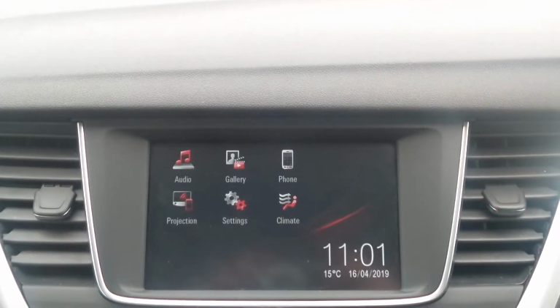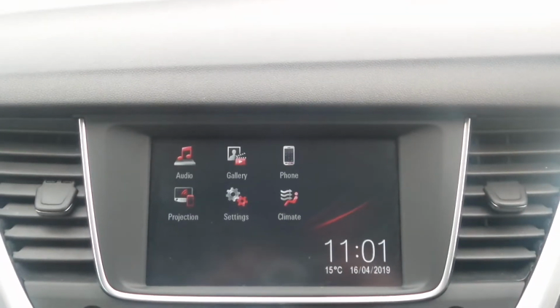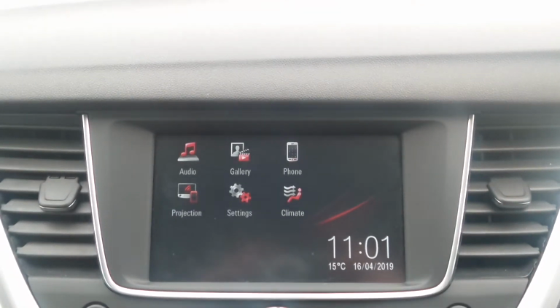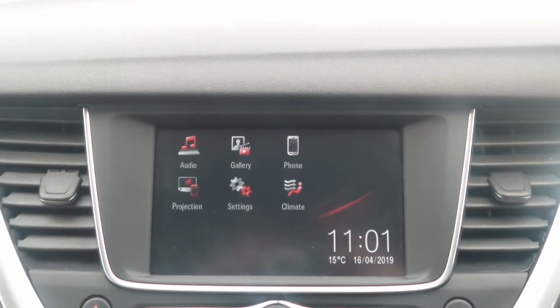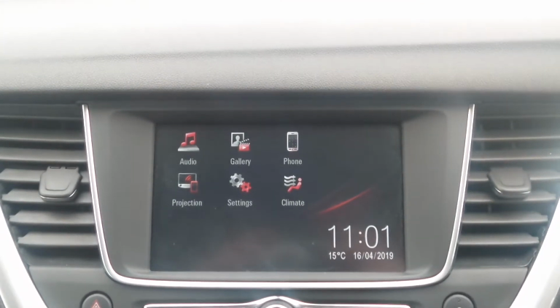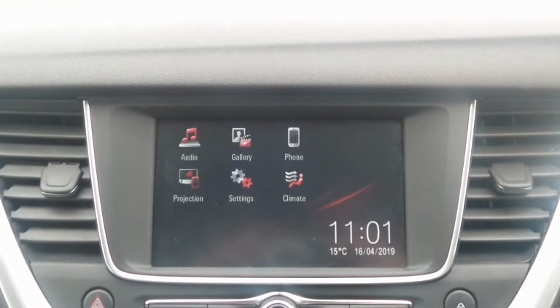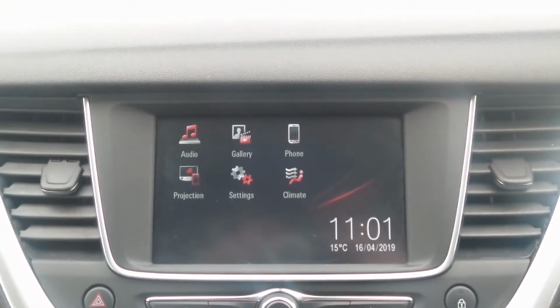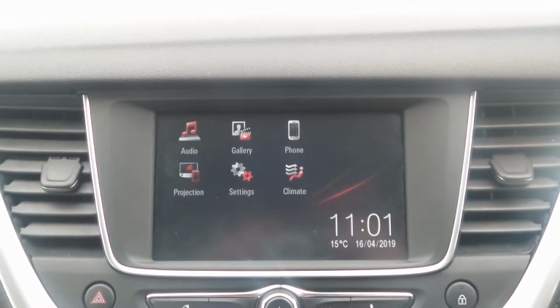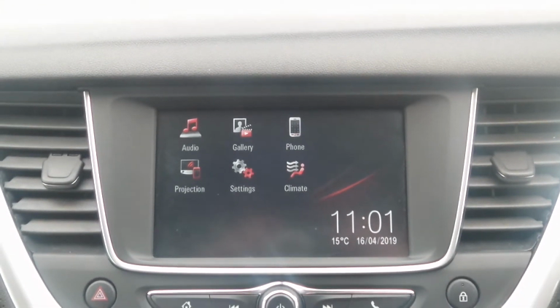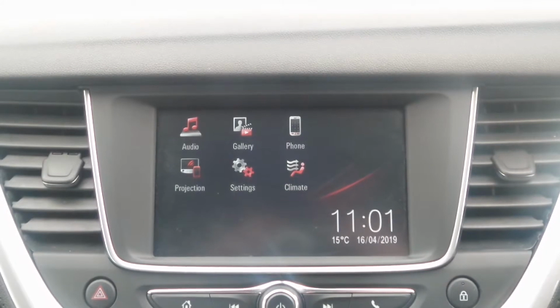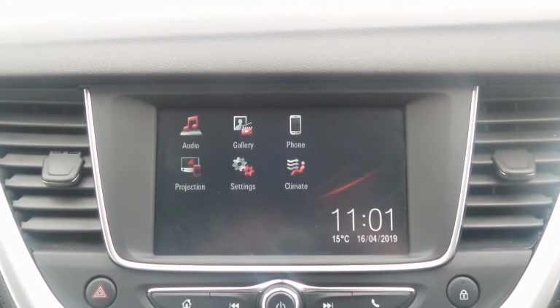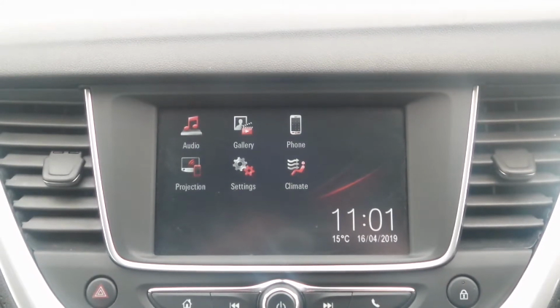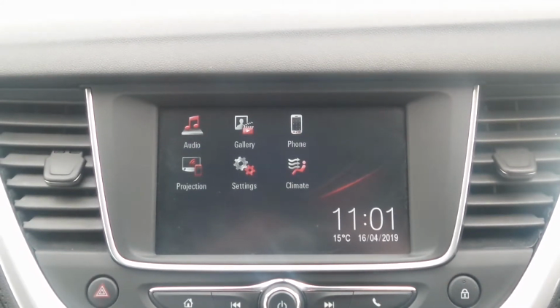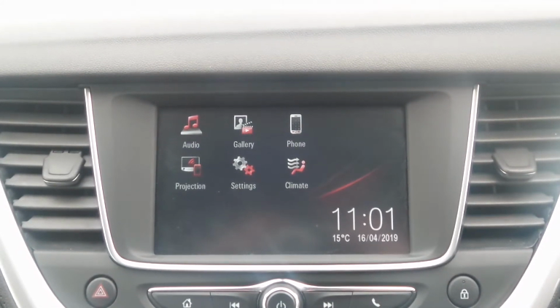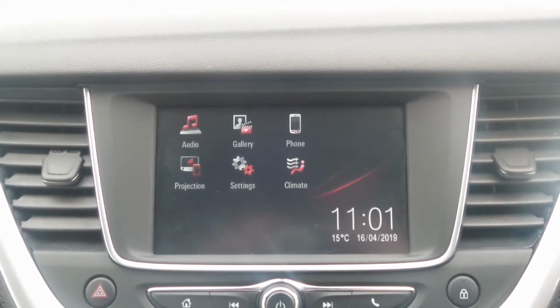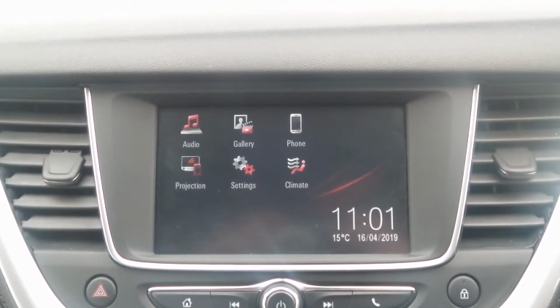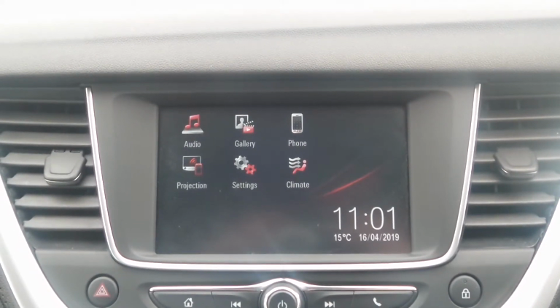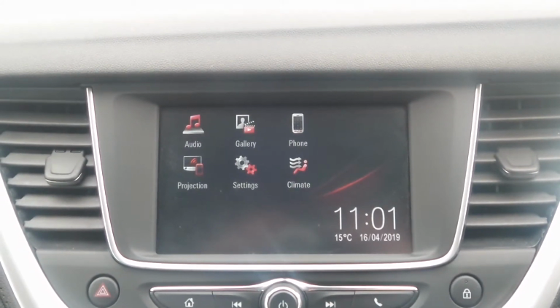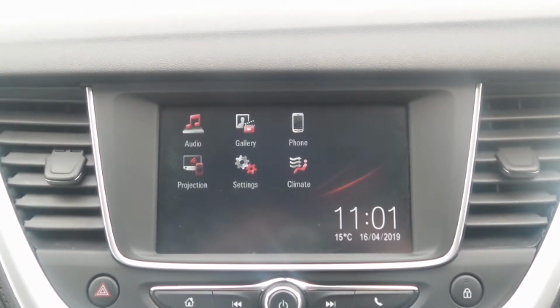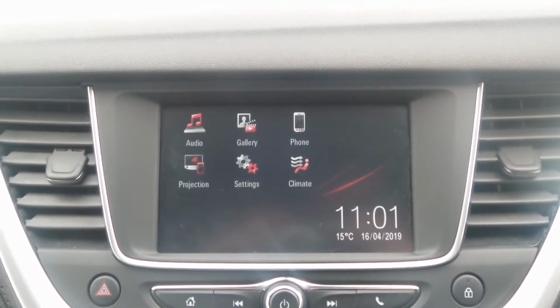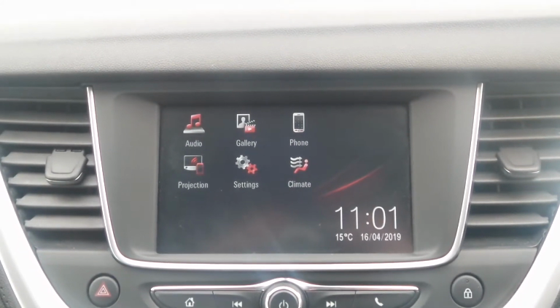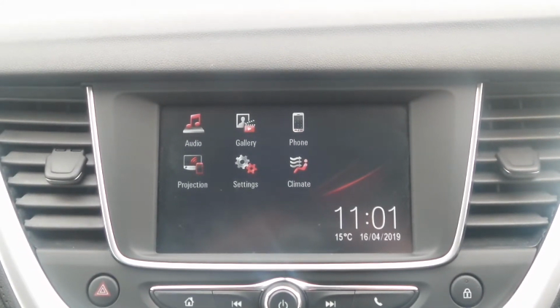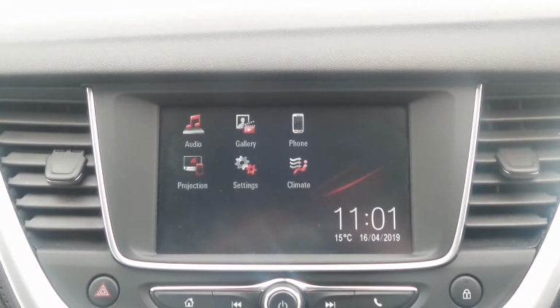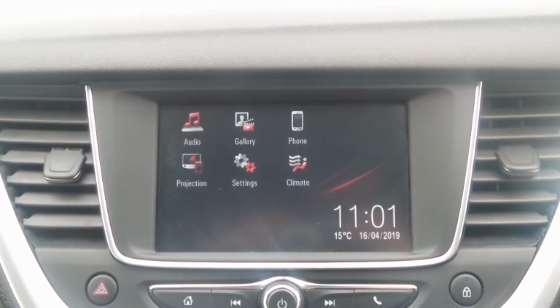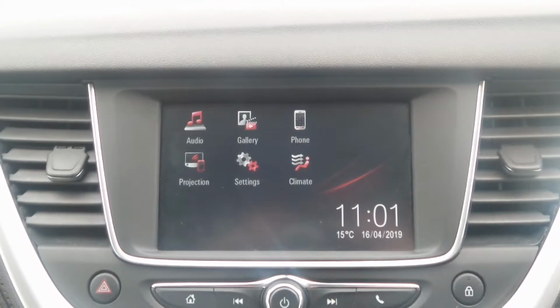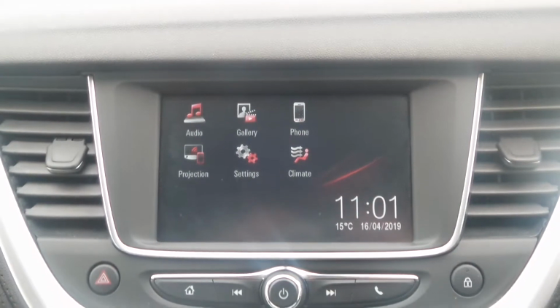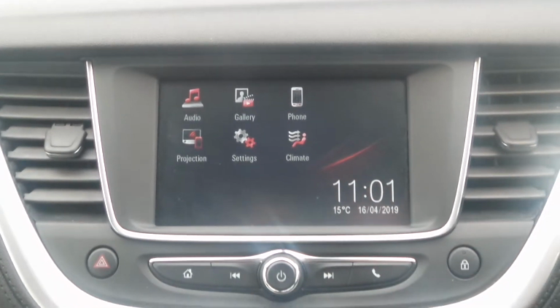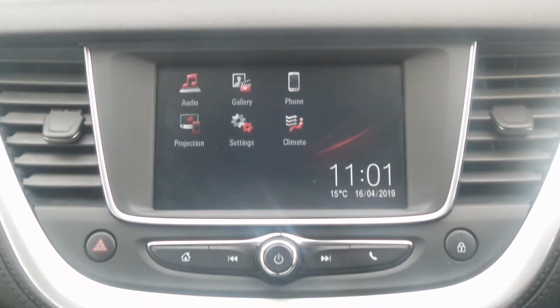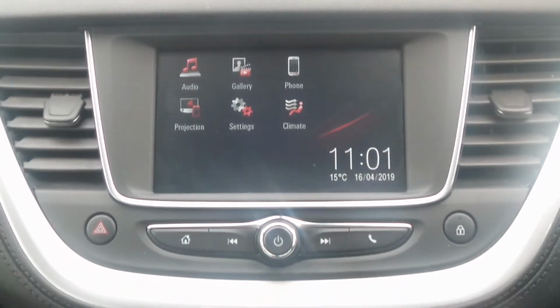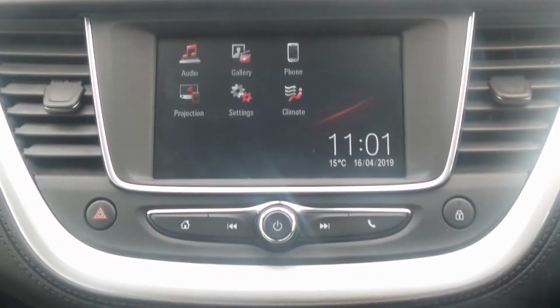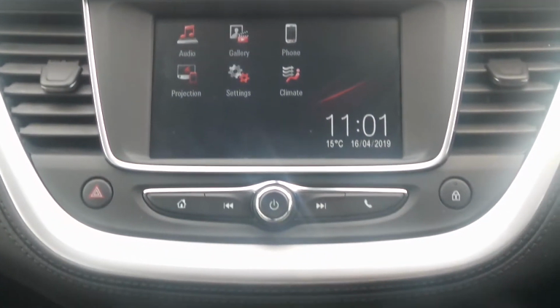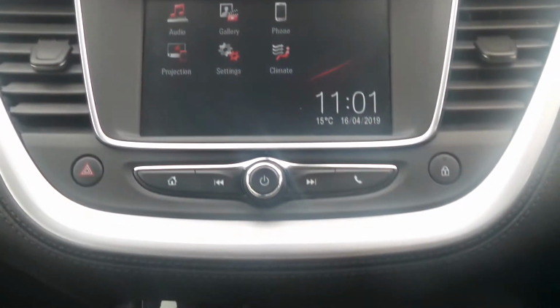Moving to the interior, in the front is the touch screen IntelliLink entertainment system which features Bluetooth connectivity, a DAB radio as well as USB input and mobile phone screen projection.